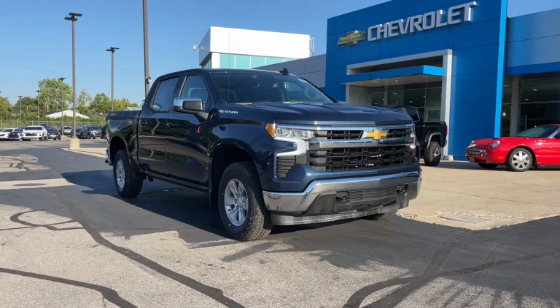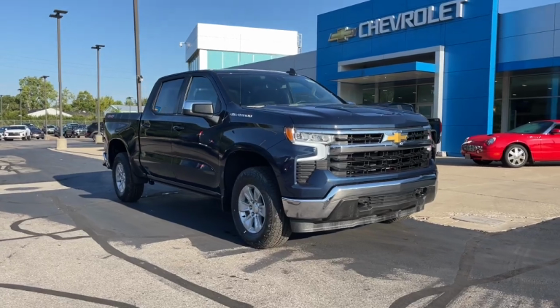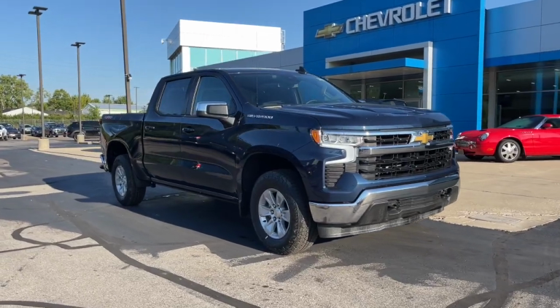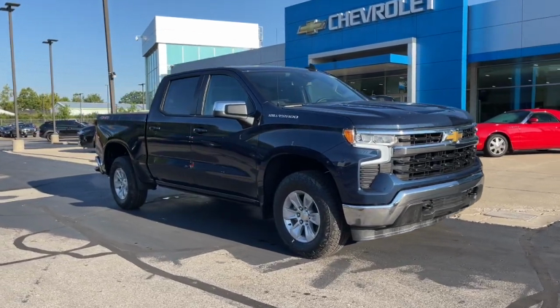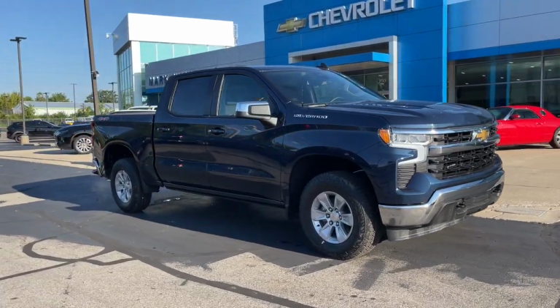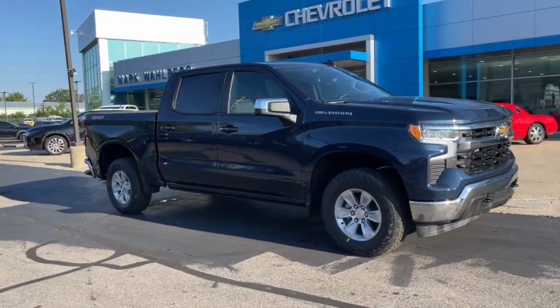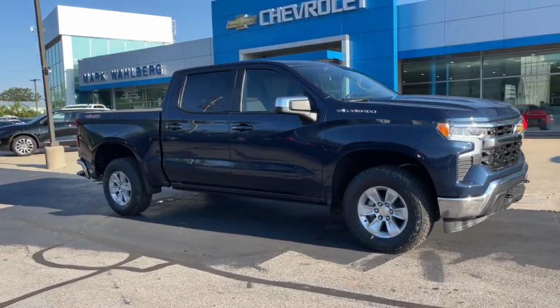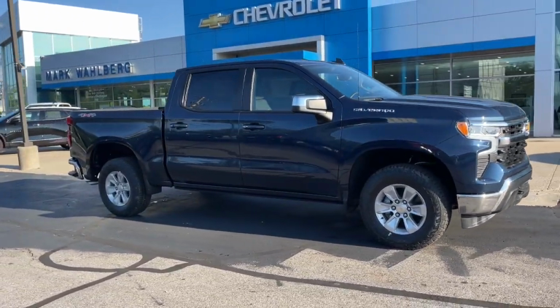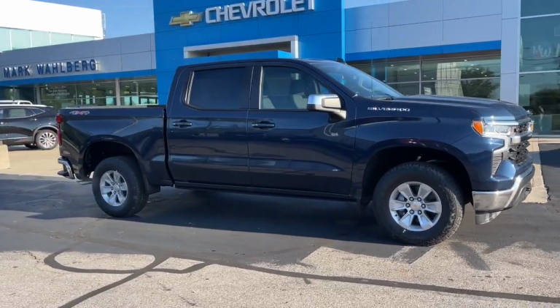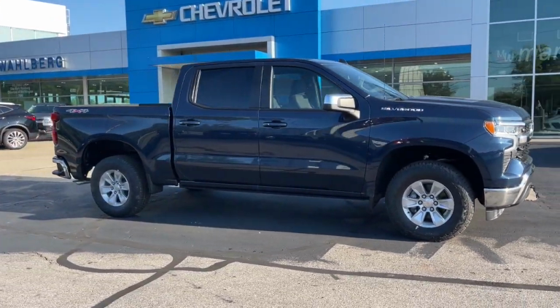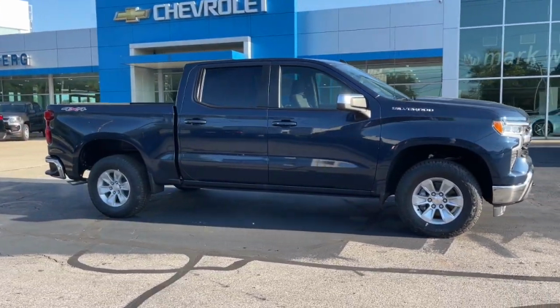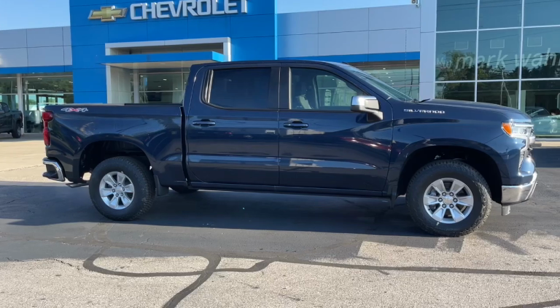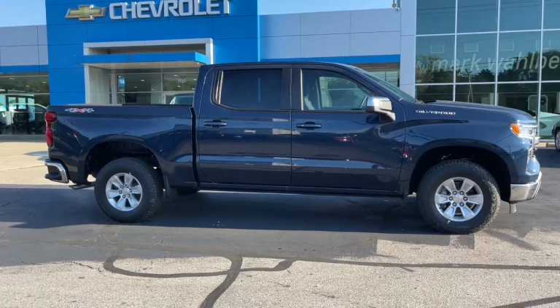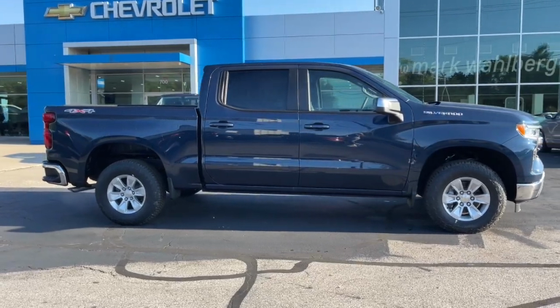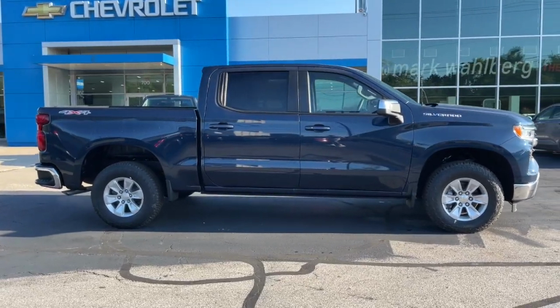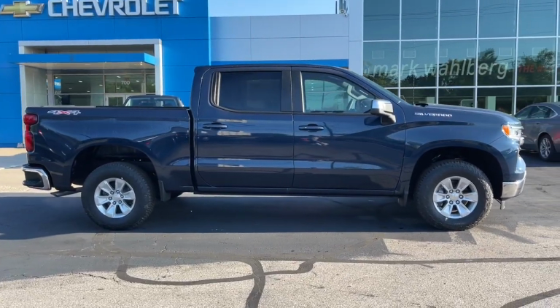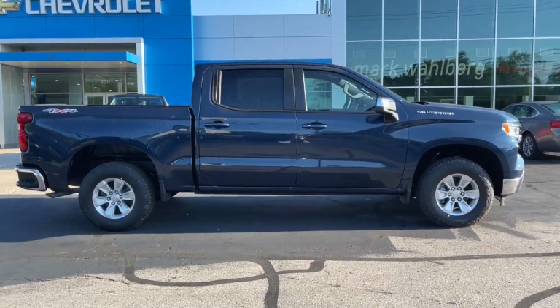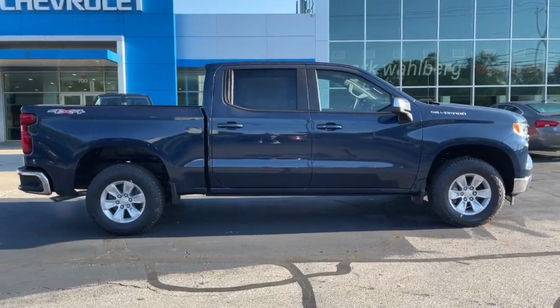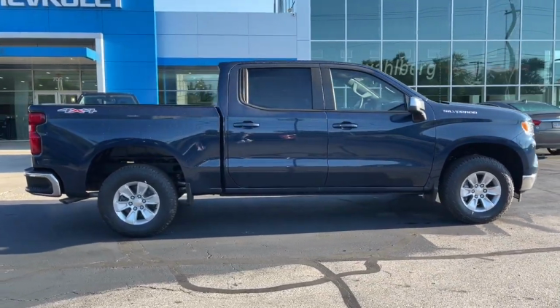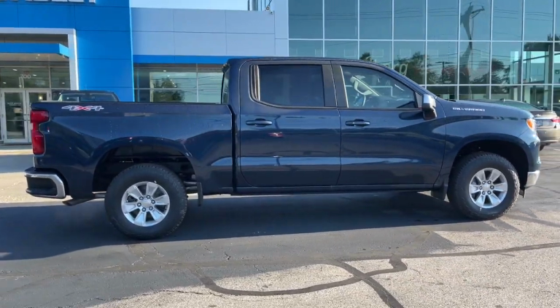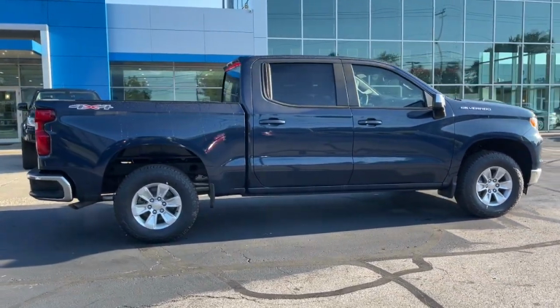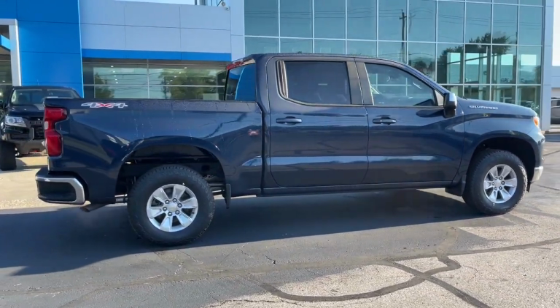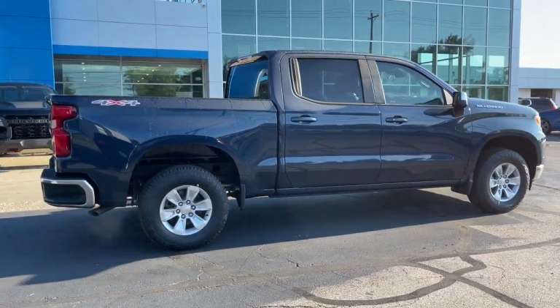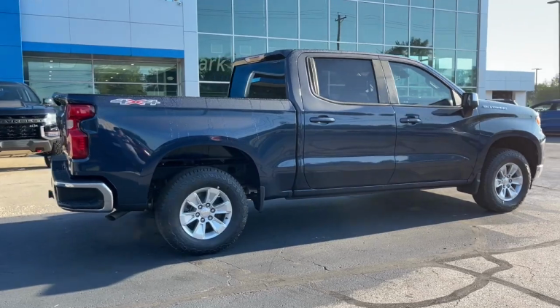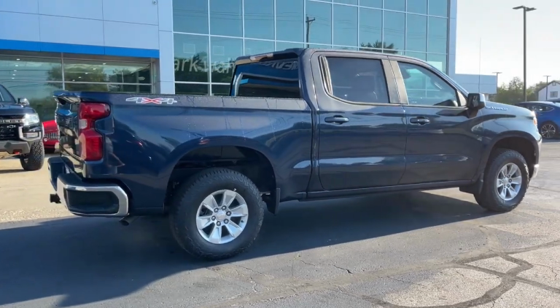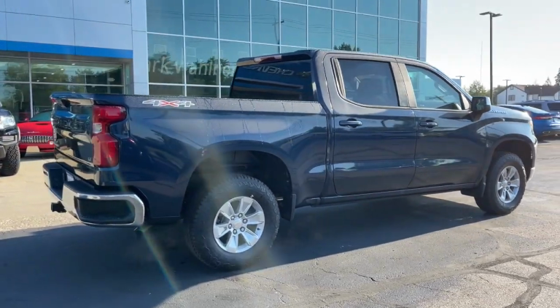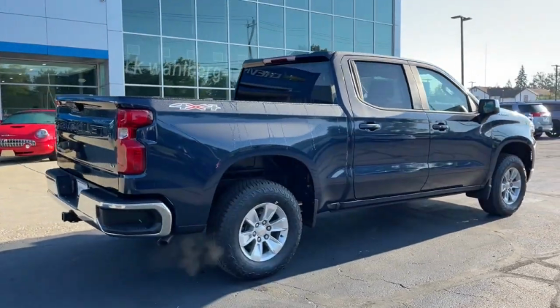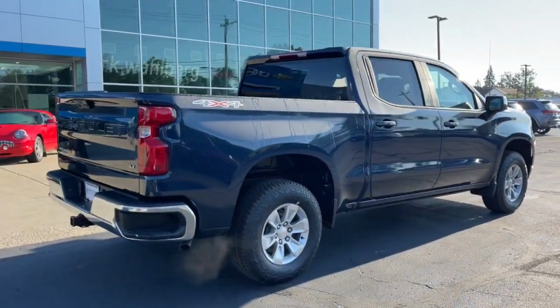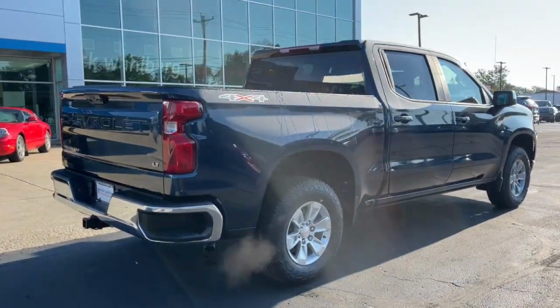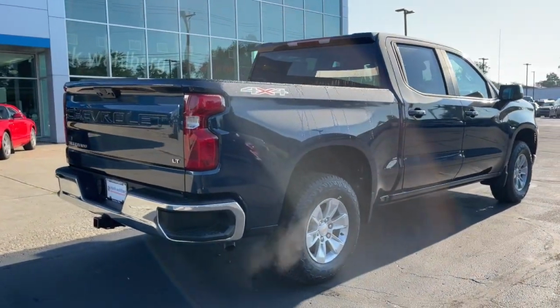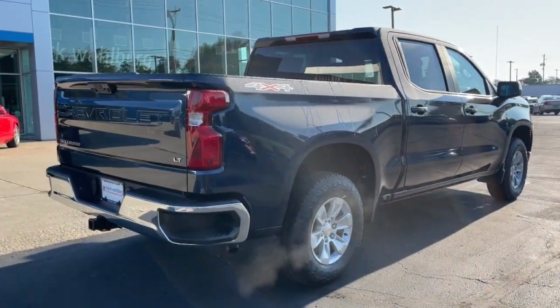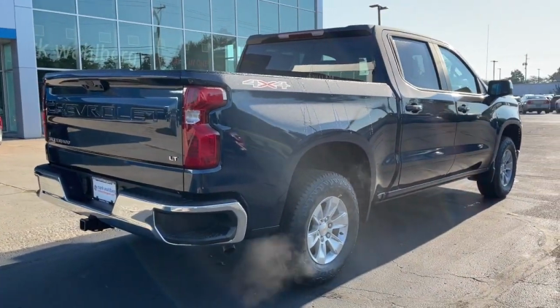Get into a 2022 Chevrolet Silverado 1500. The Silverado 1500 is the full-size pickup that blends a spacious, quiet cabin, technology that keeps you connected, smooth handling,